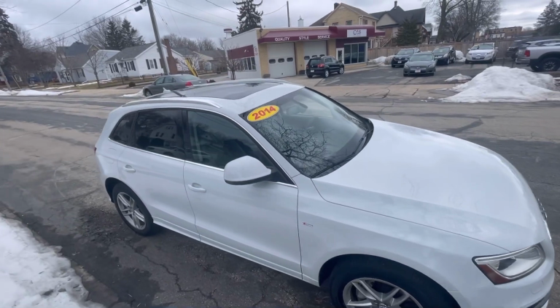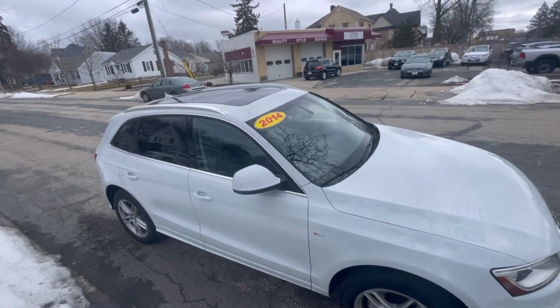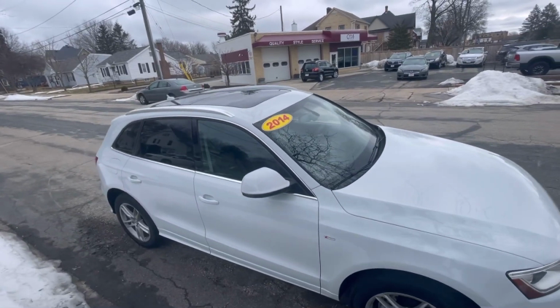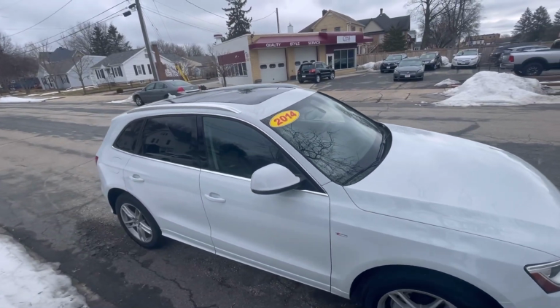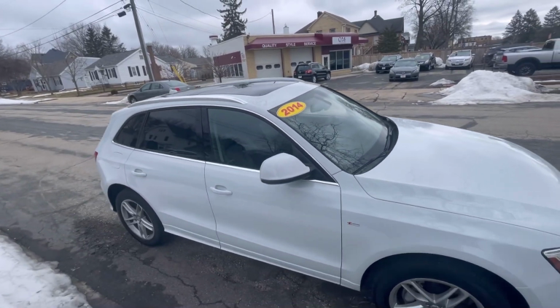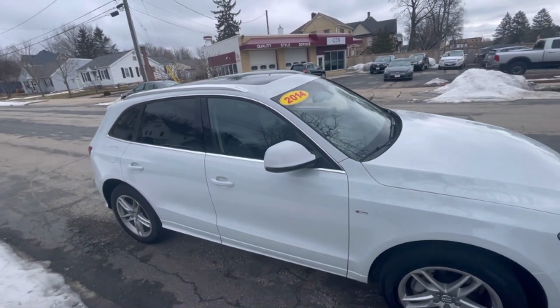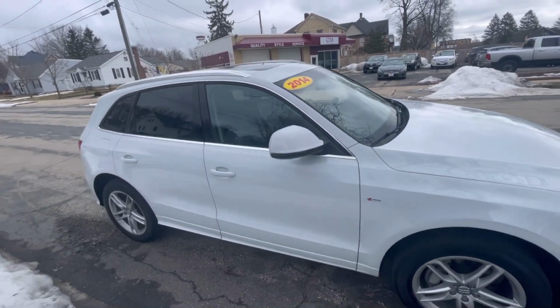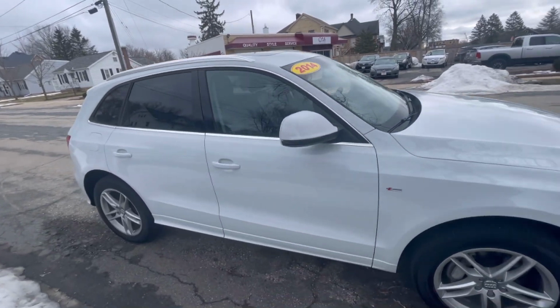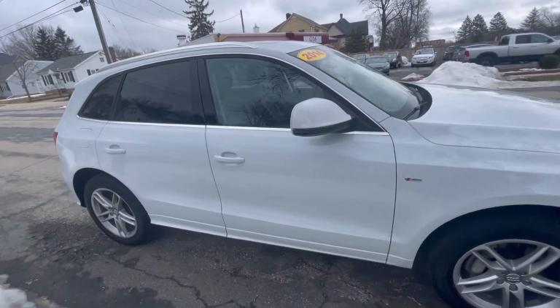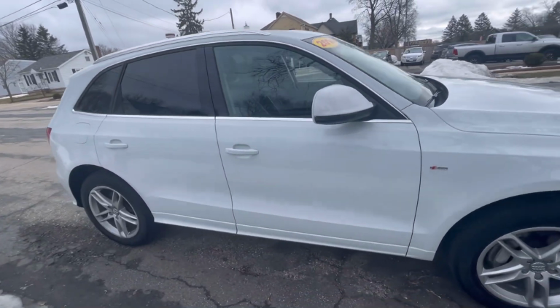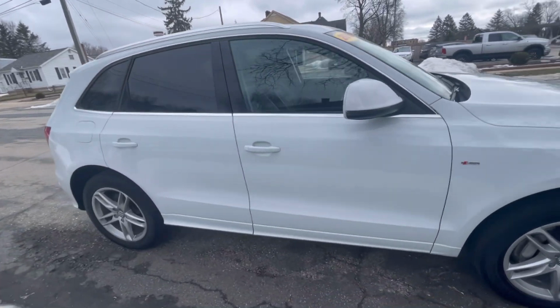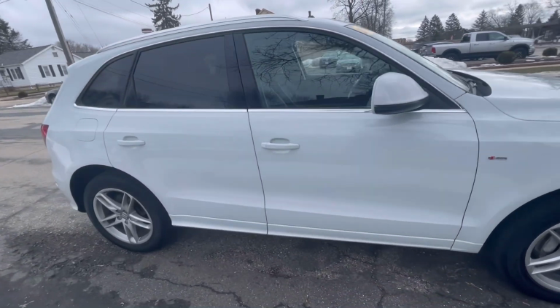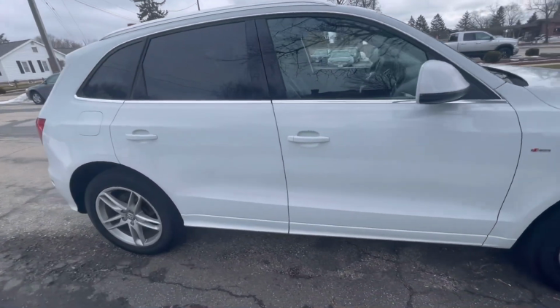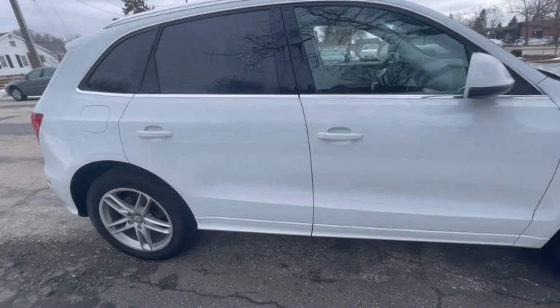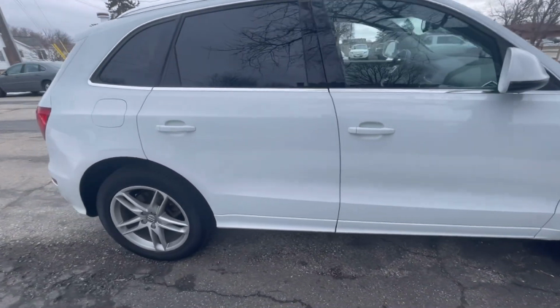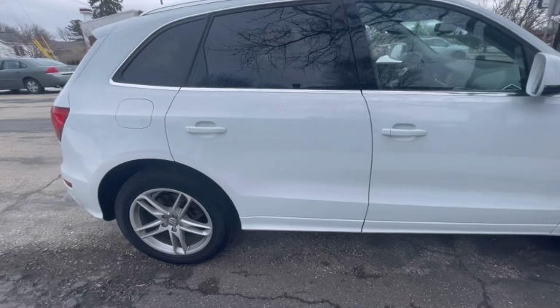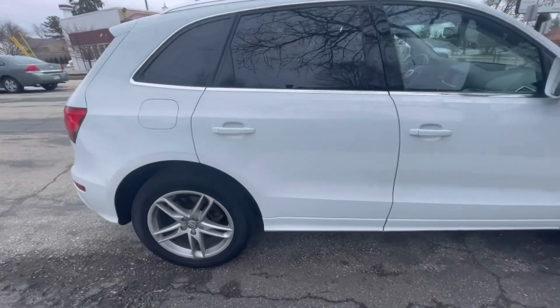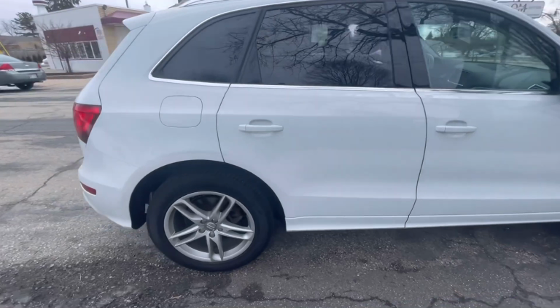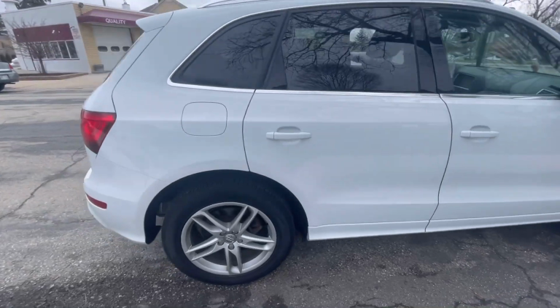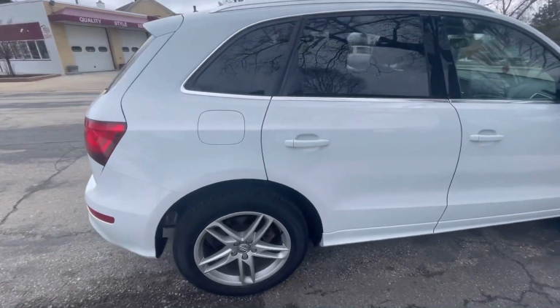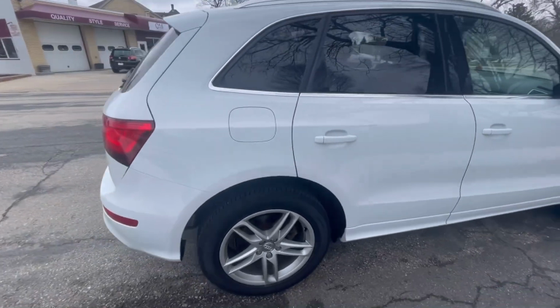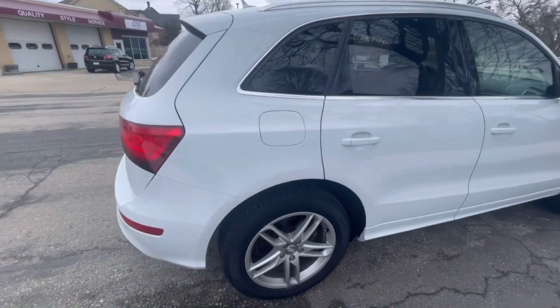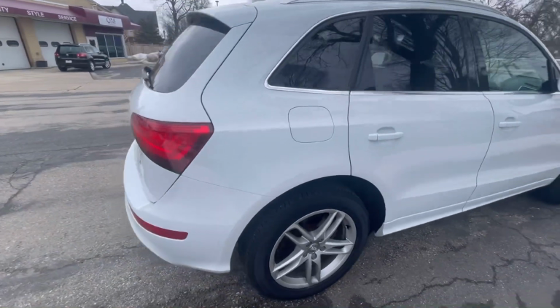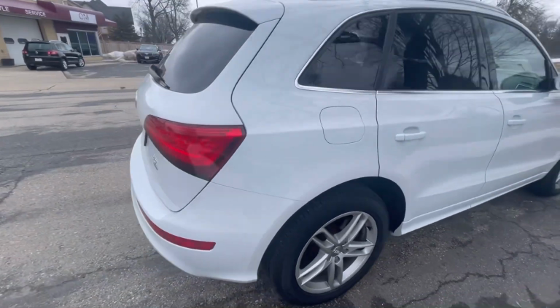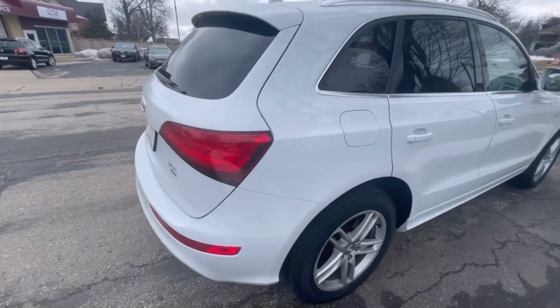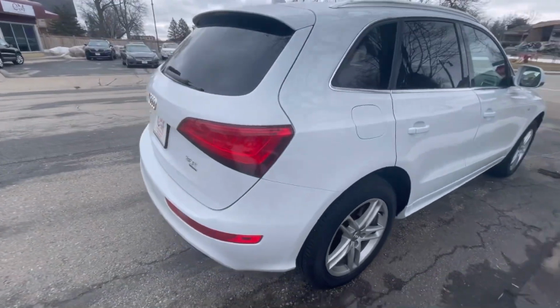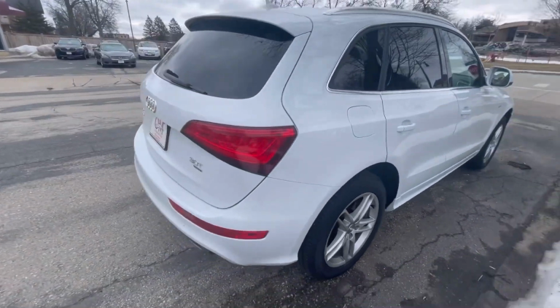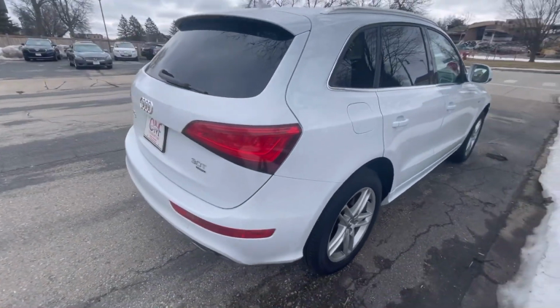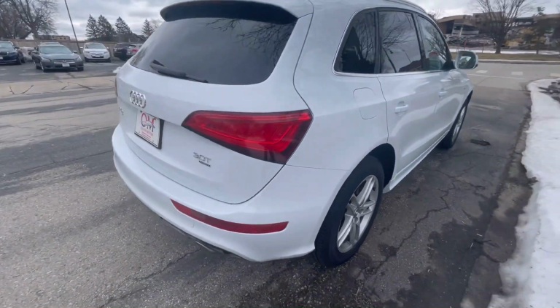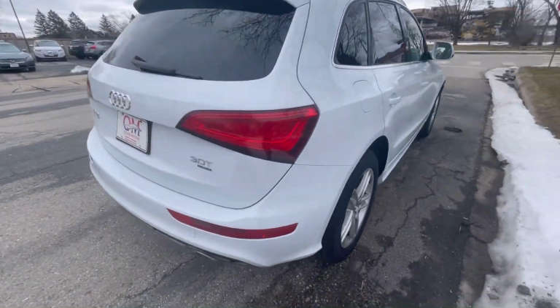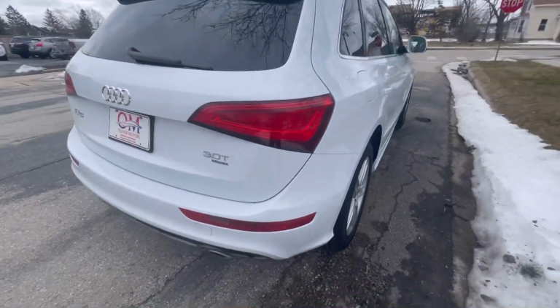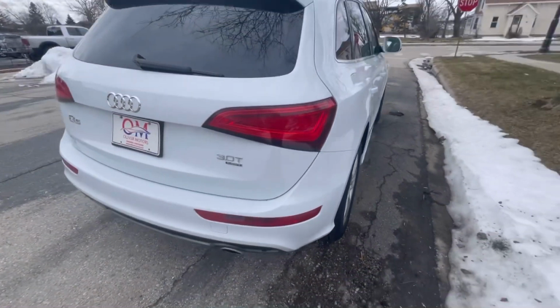Many times automotive marketing tends to boost up what their product really is, but I'm going to have to say I largely agree here.